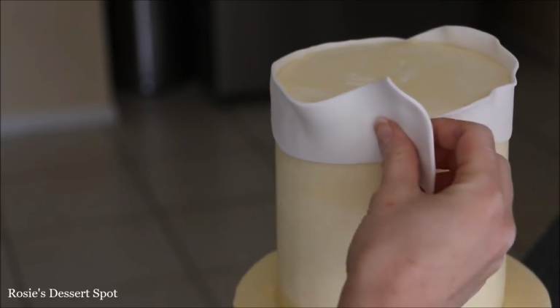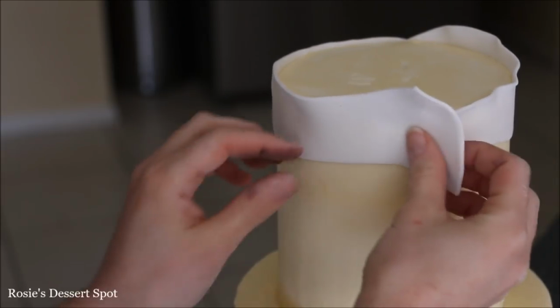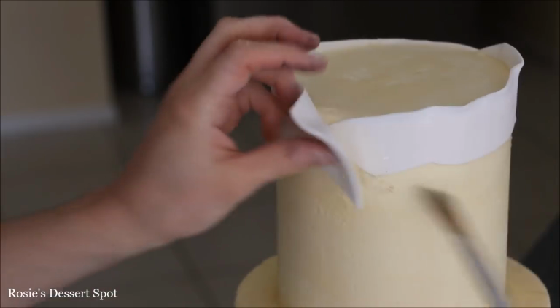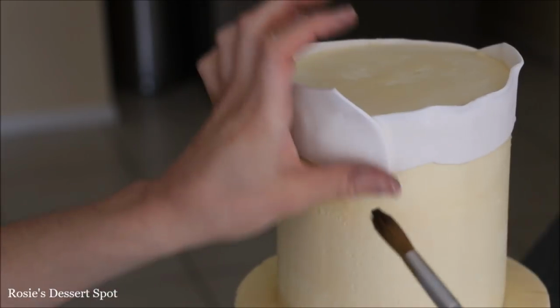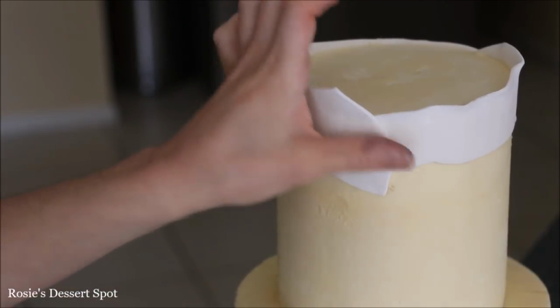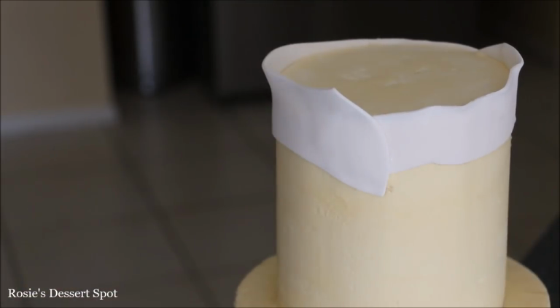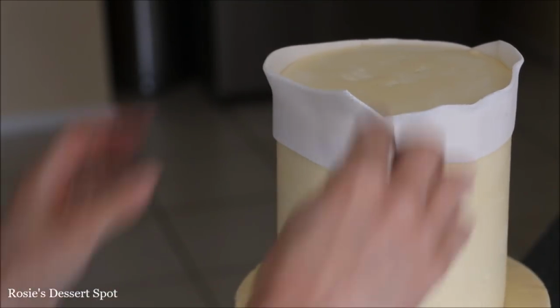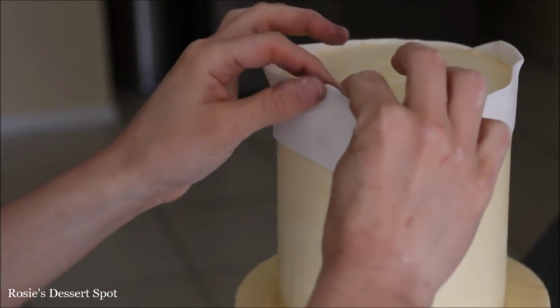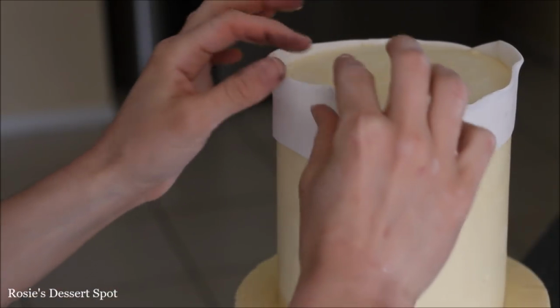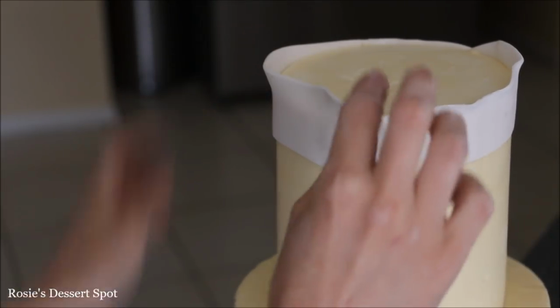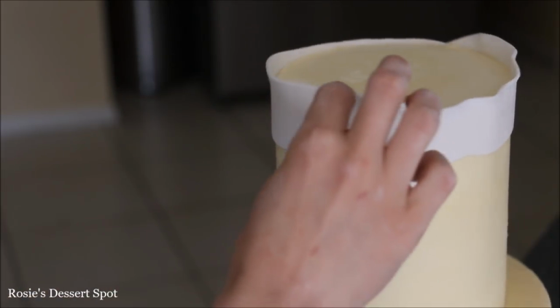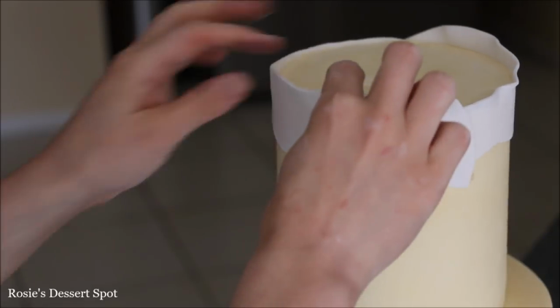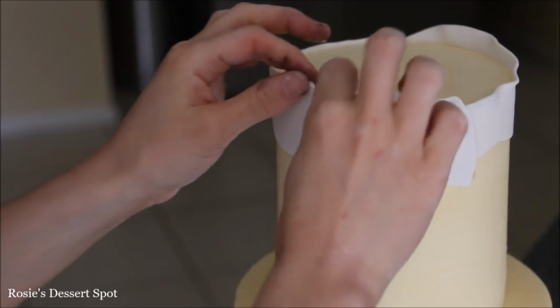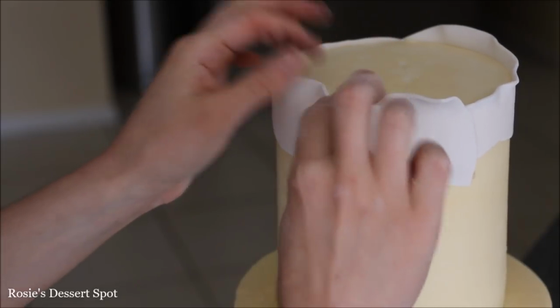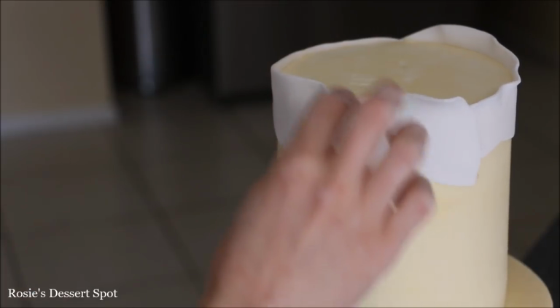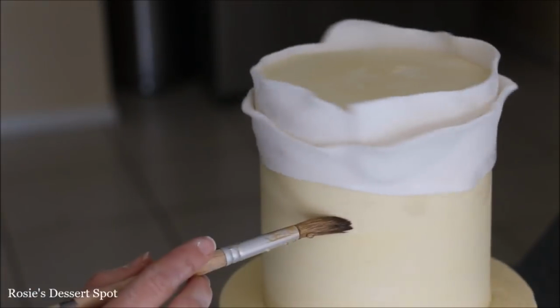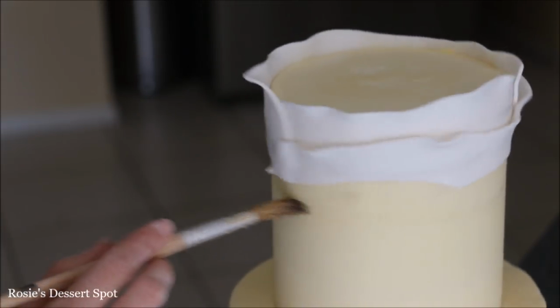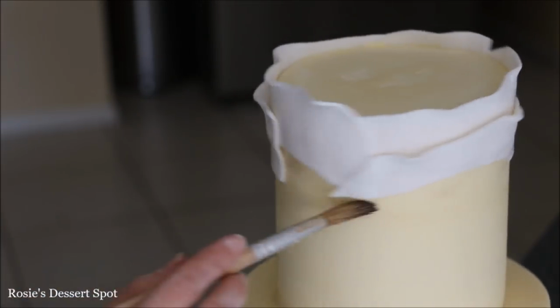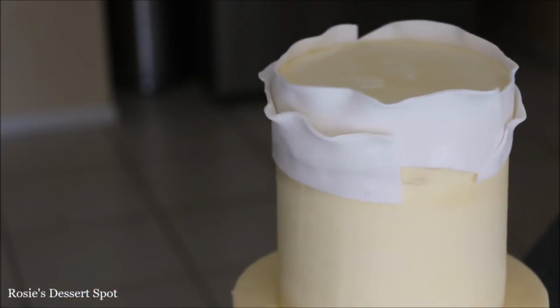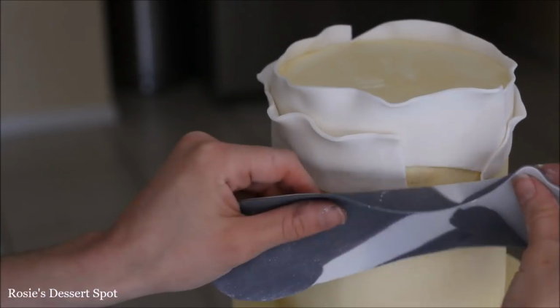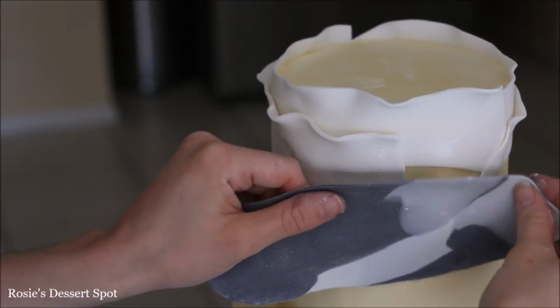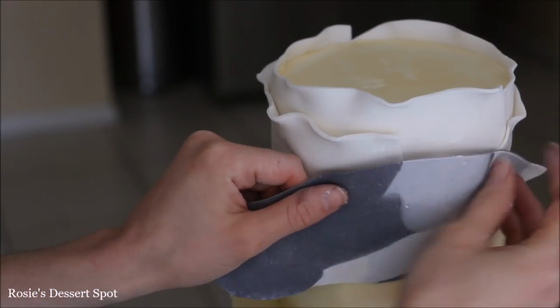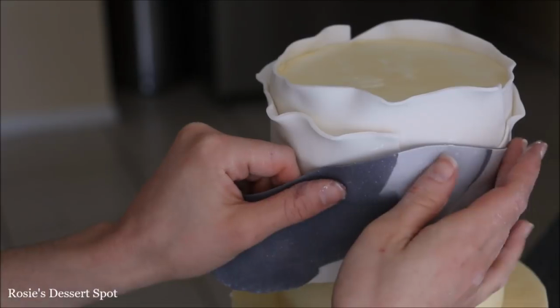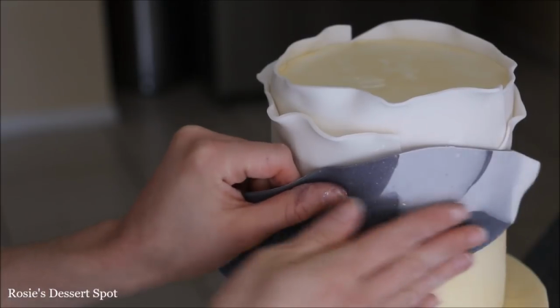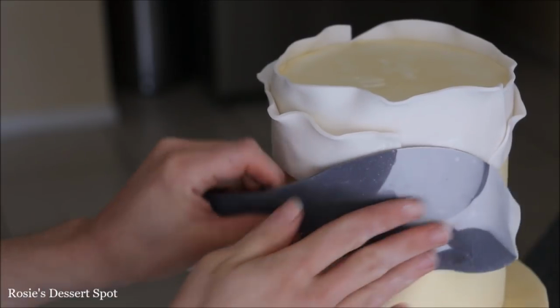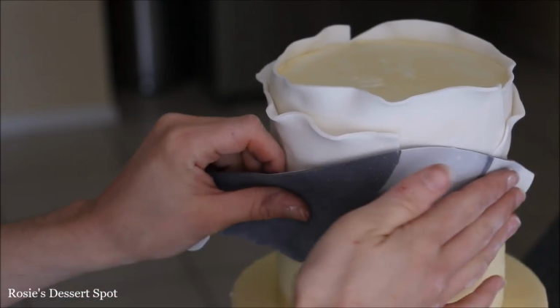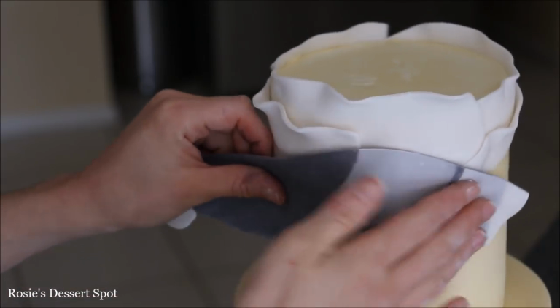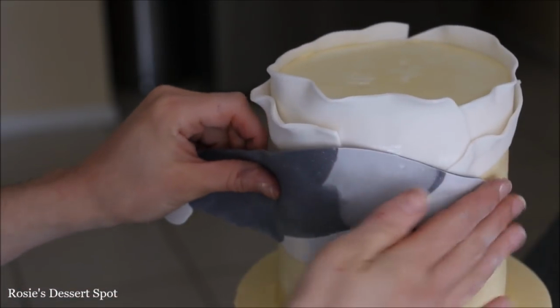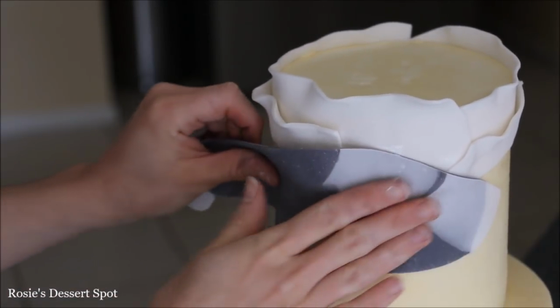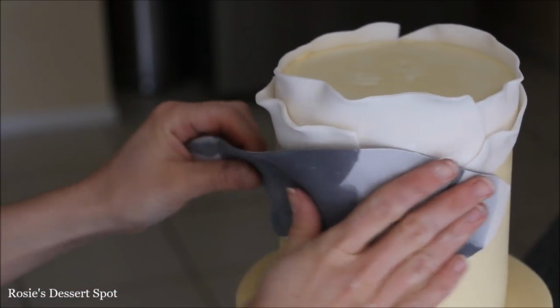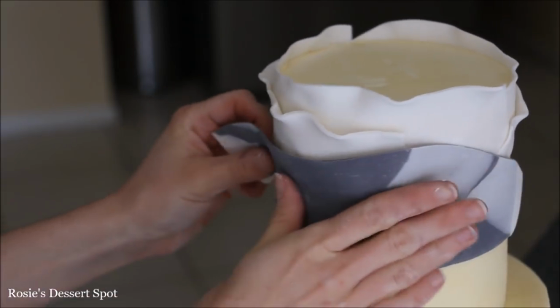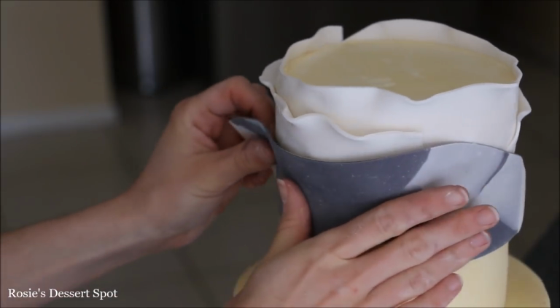Make sure it meets on the other side — again just sticking with some water — and then to create a bit more movement with the ruffle, I like to pull back at the very top edge so it creates waves in your fondant.